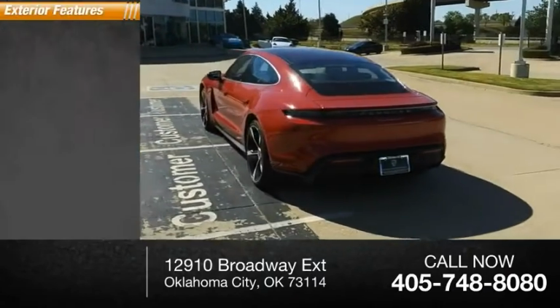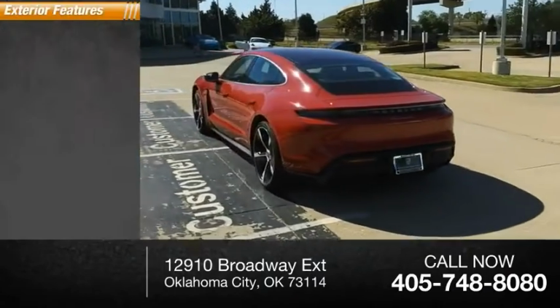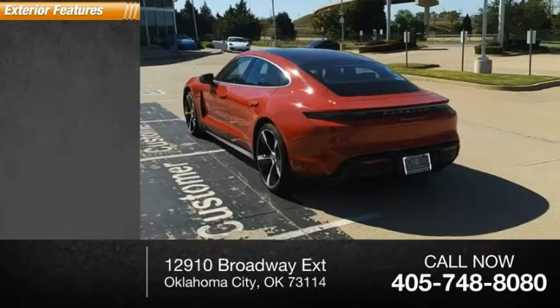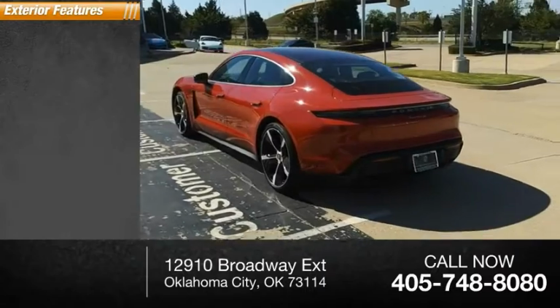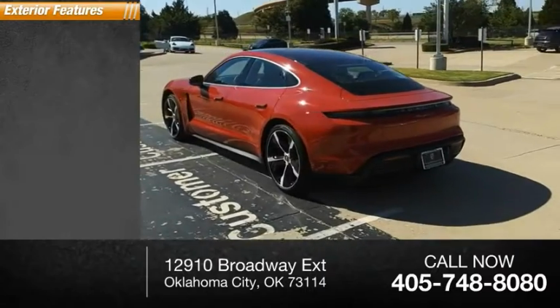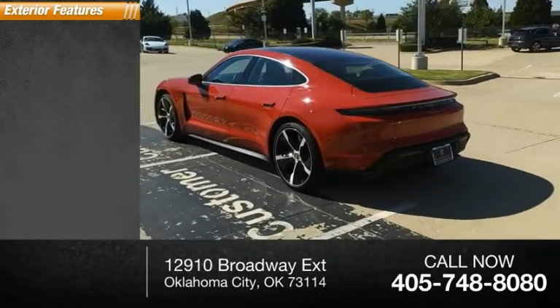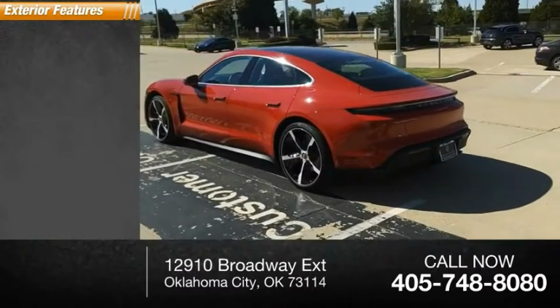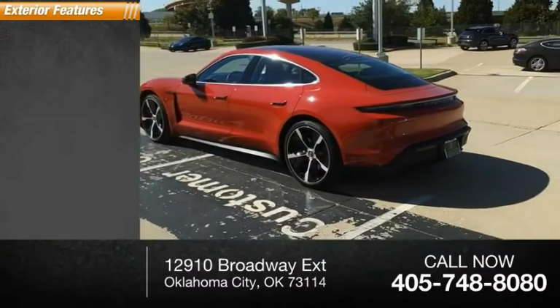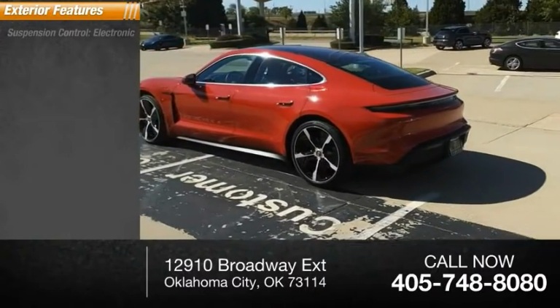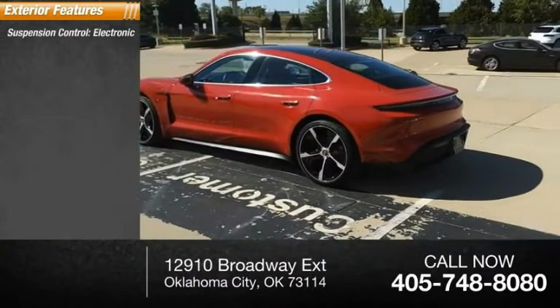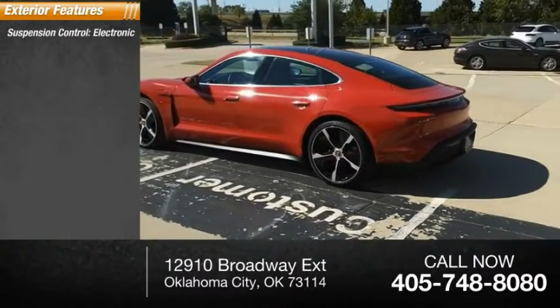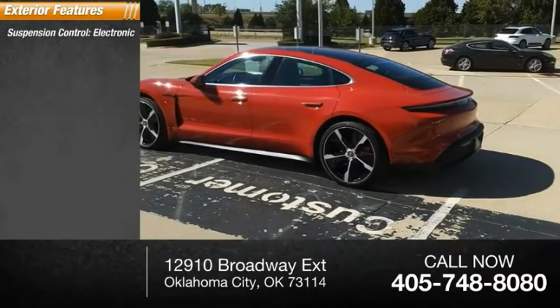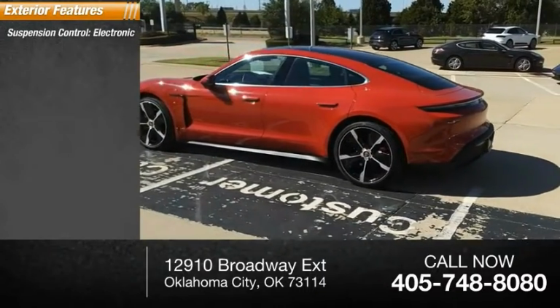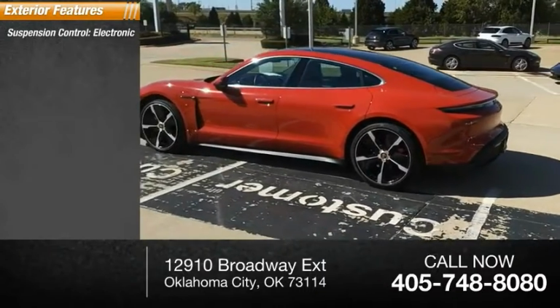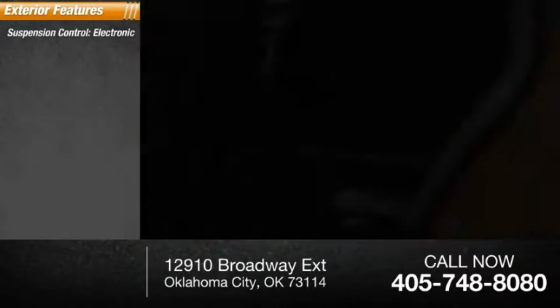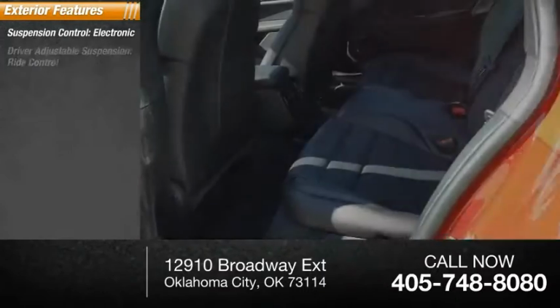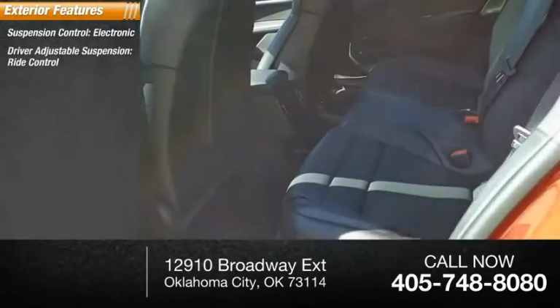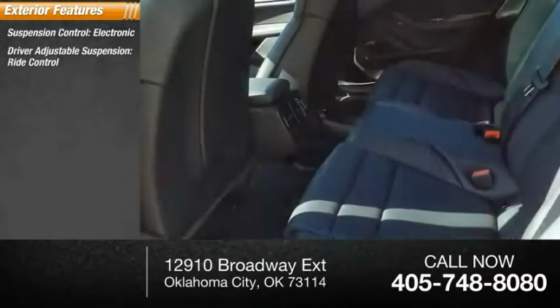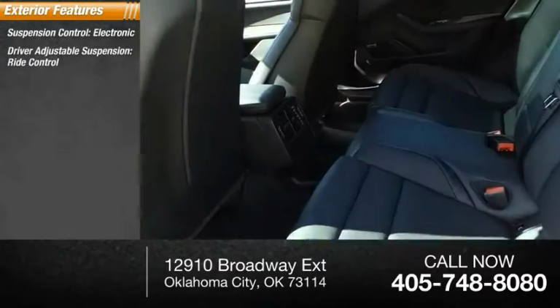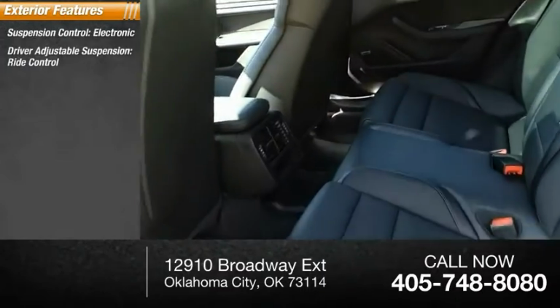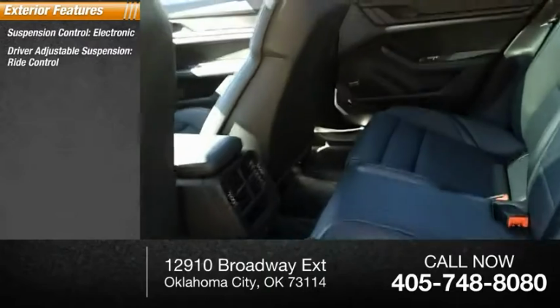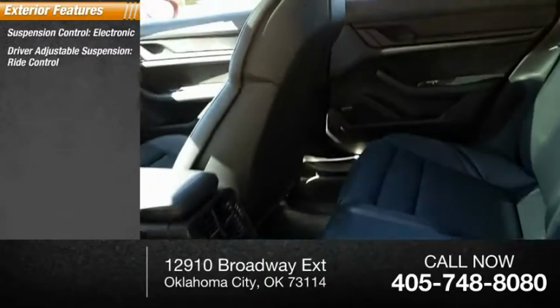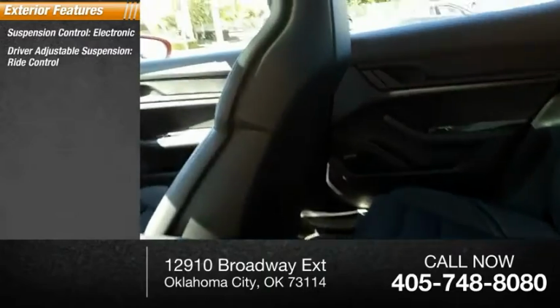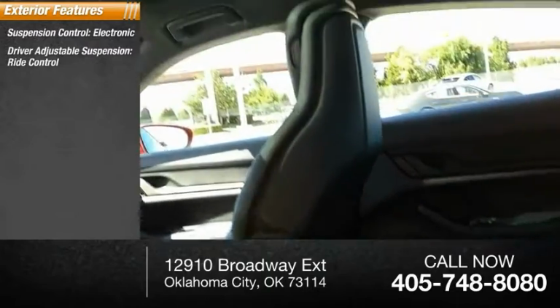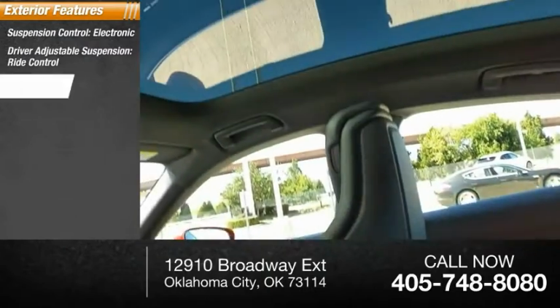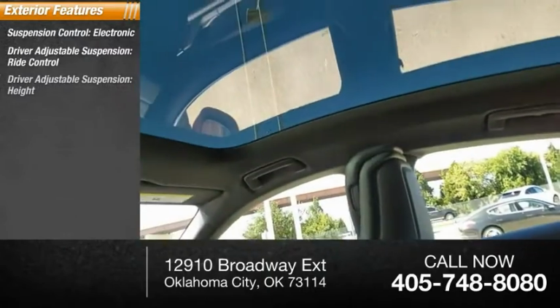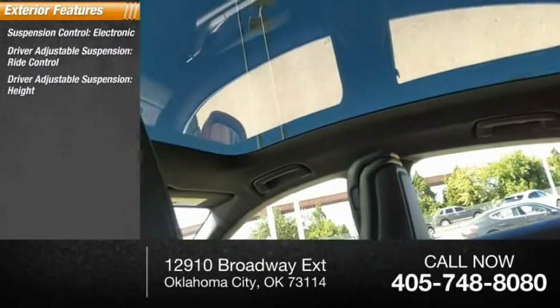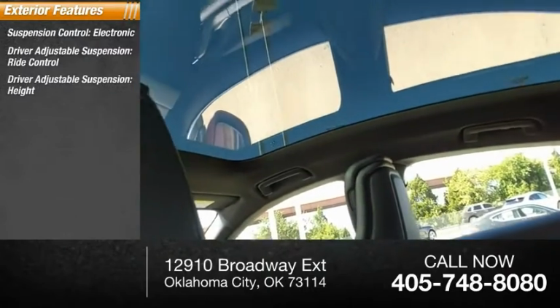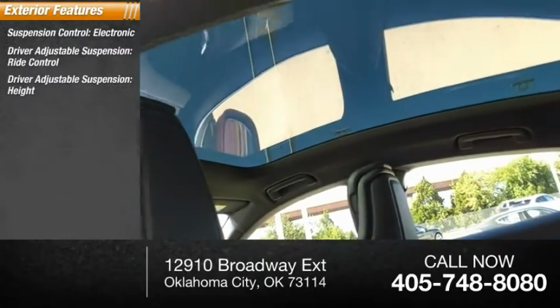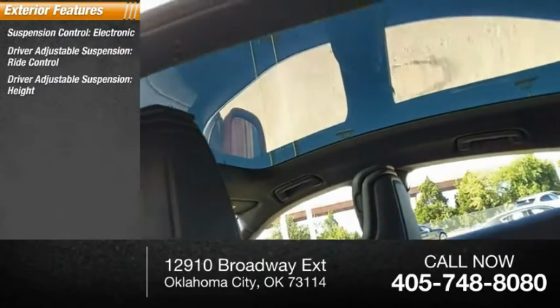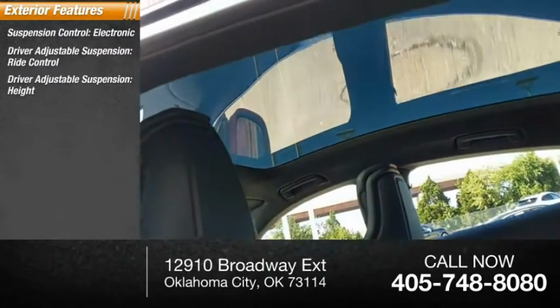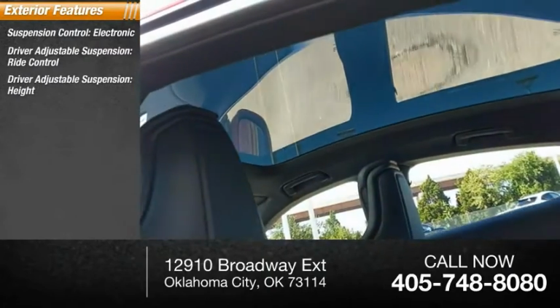Here are some of this vehicle's great options. Suspension control, electronic. Driver adjustable suspension, ride control. Driver adjustable suspension, height.